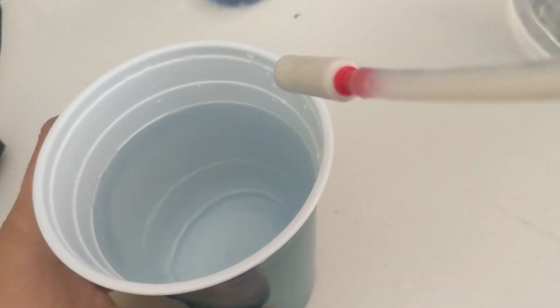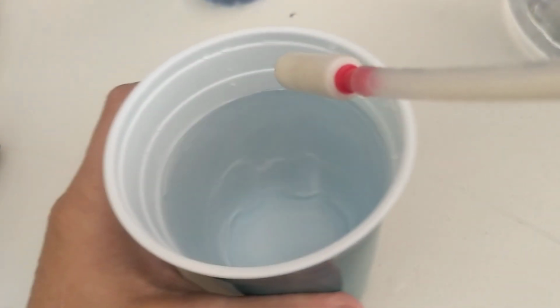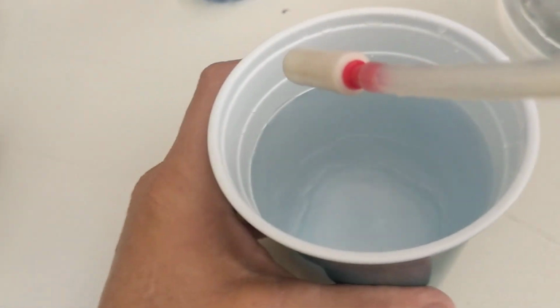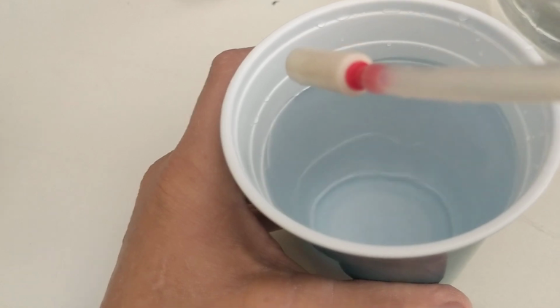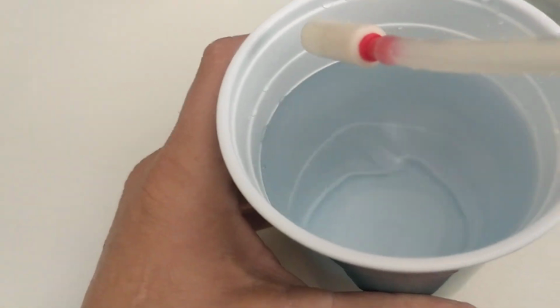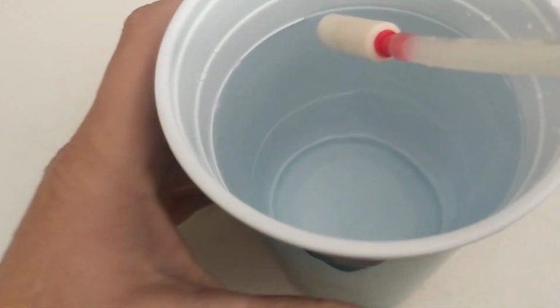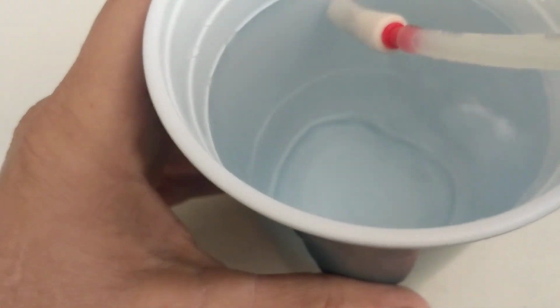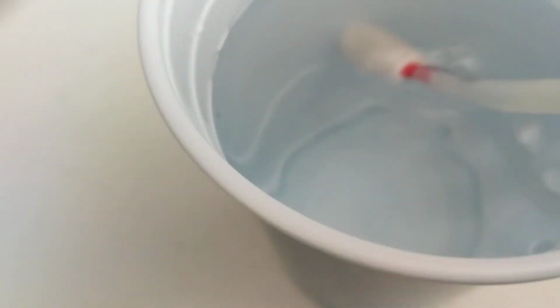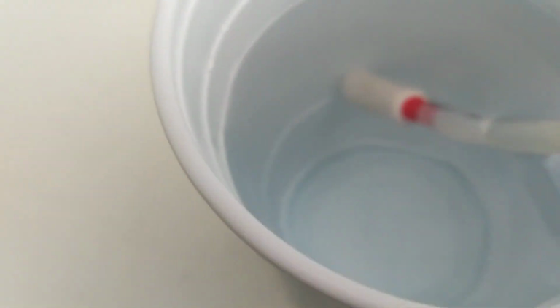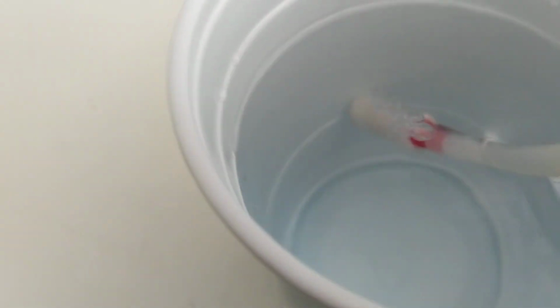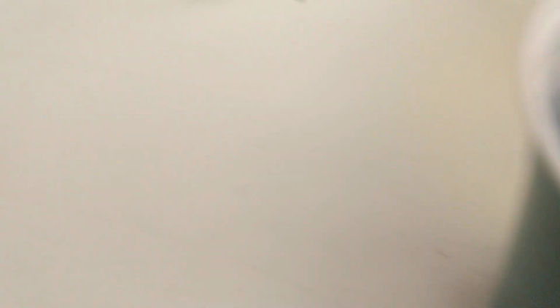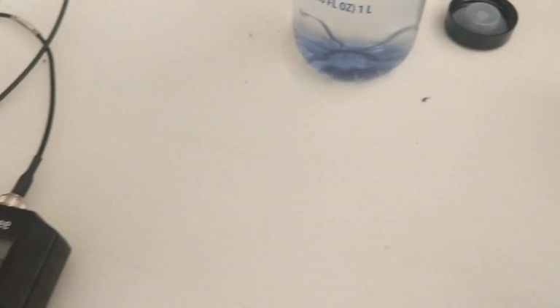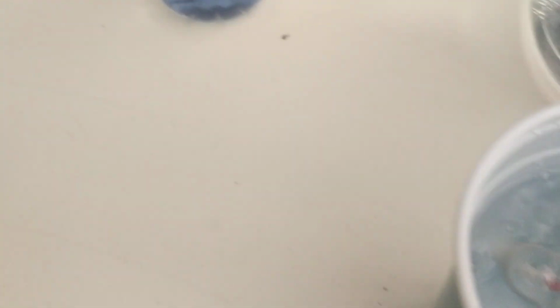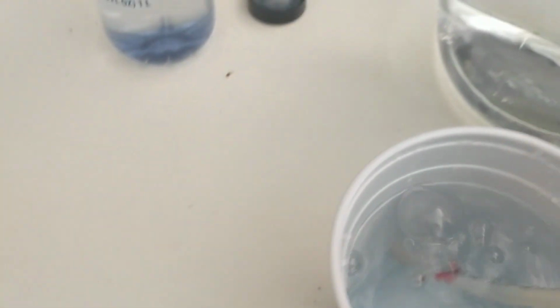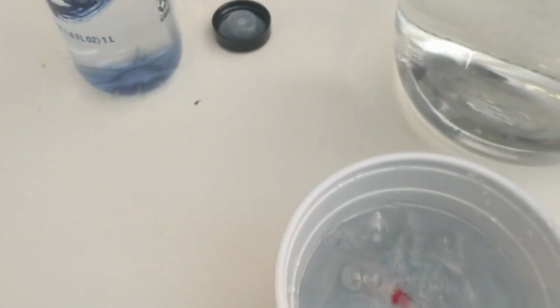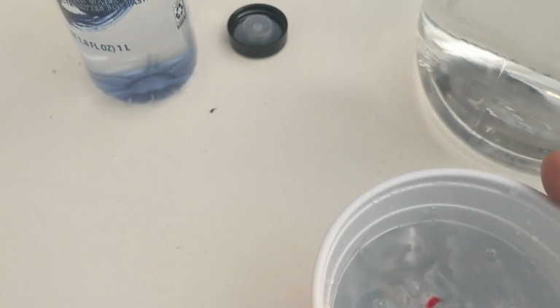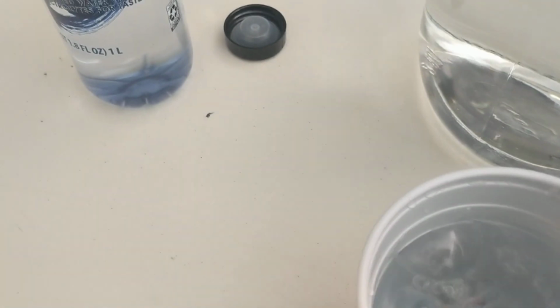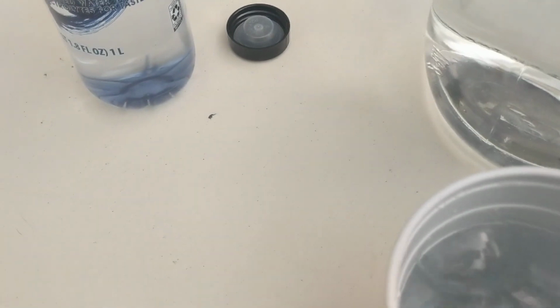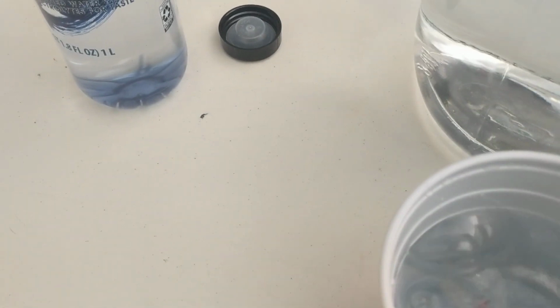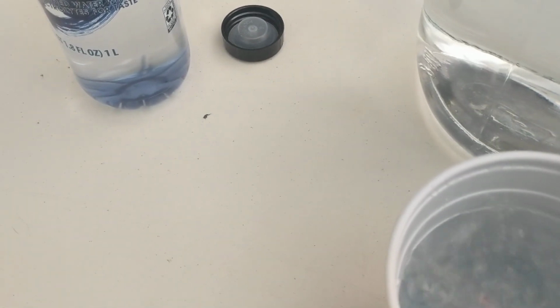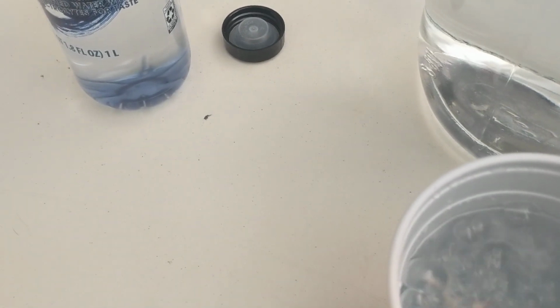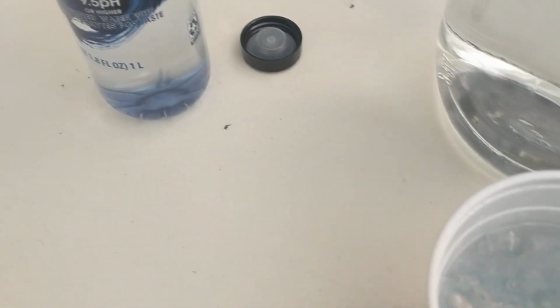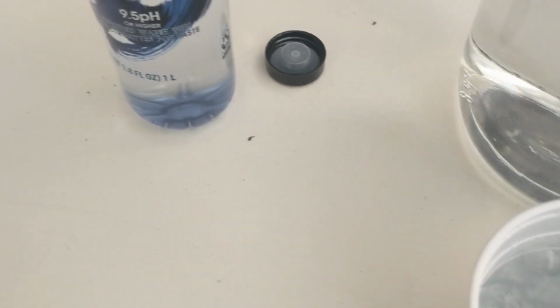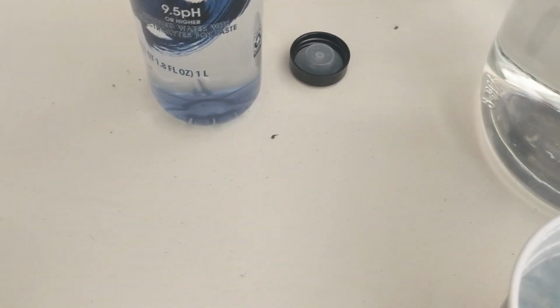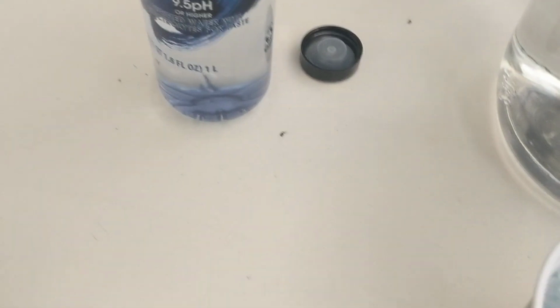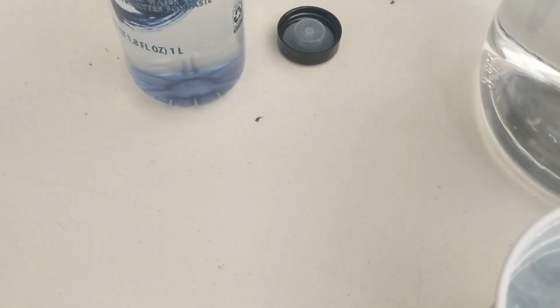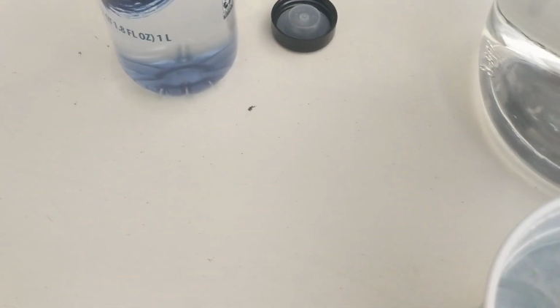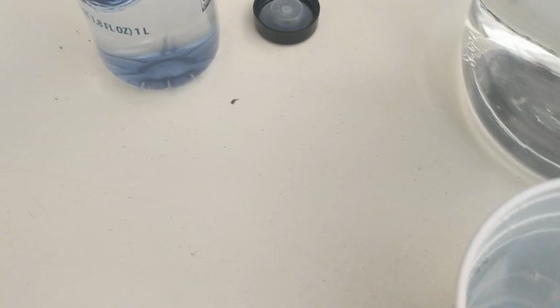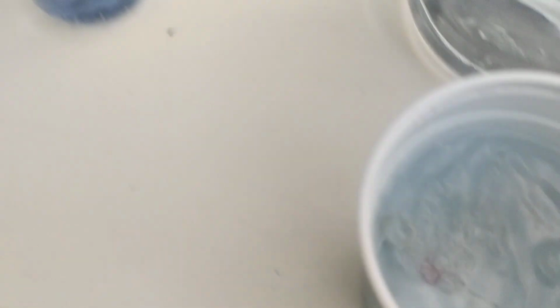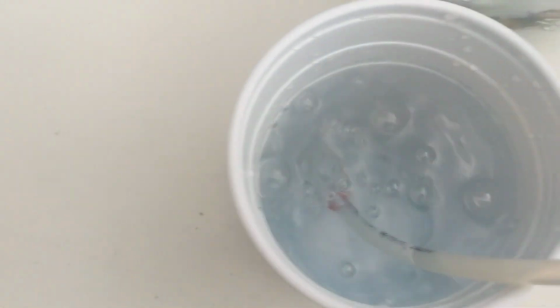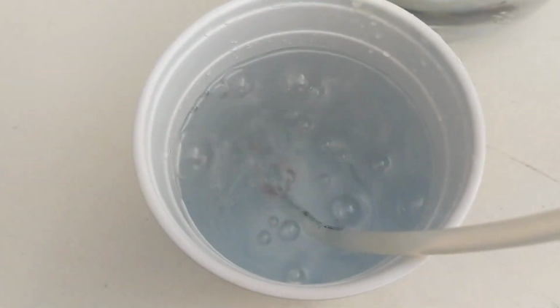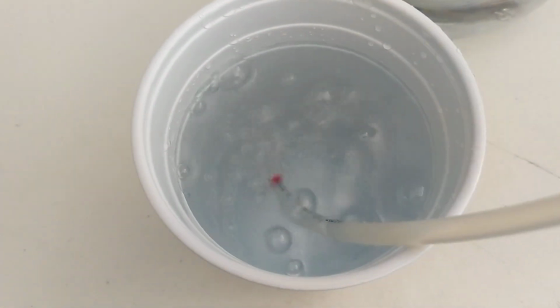I want you to look at the time — we just put it in at 1 minute and 6 seconds. You can see it bubbling in there.